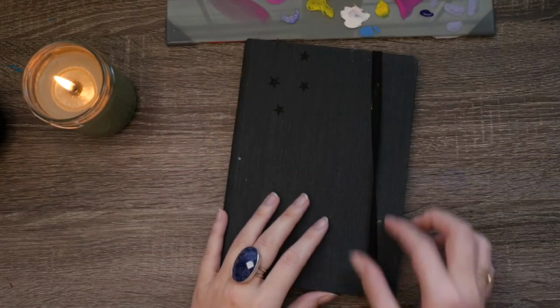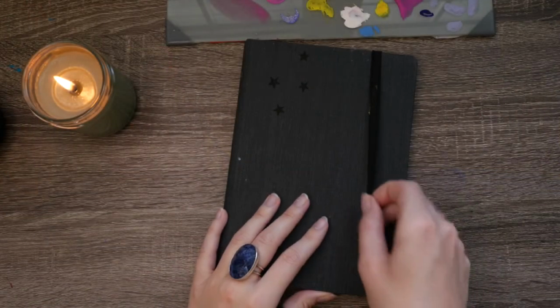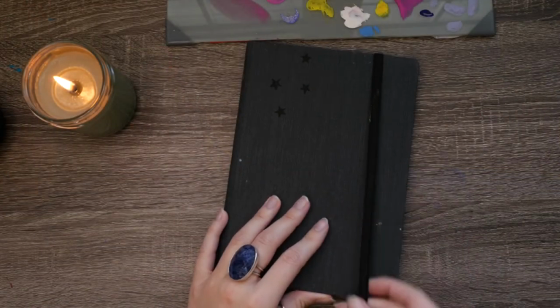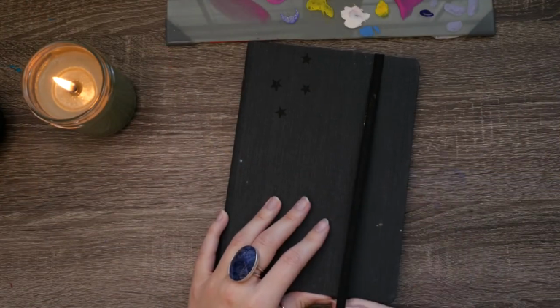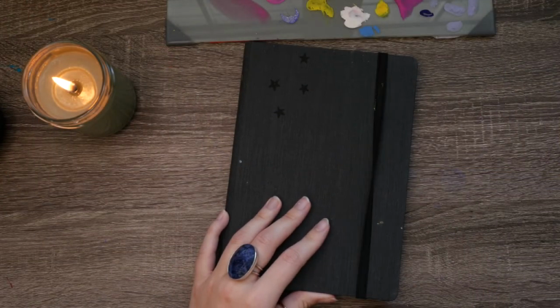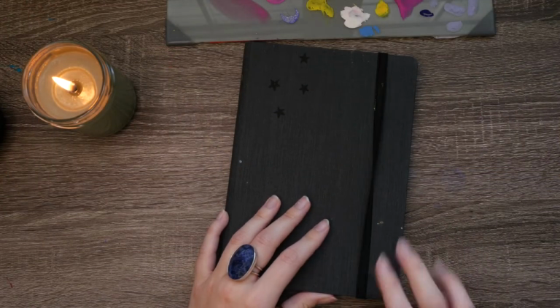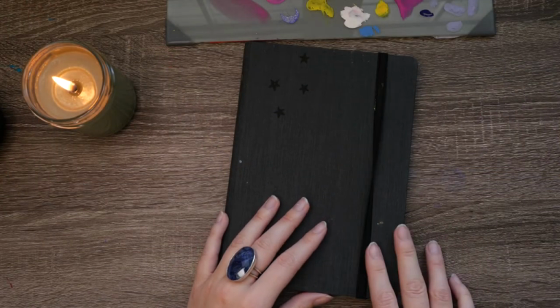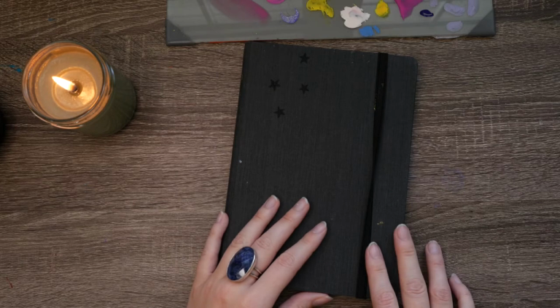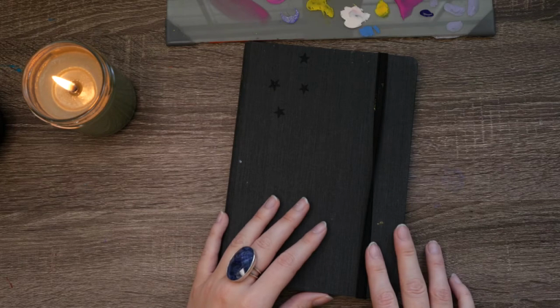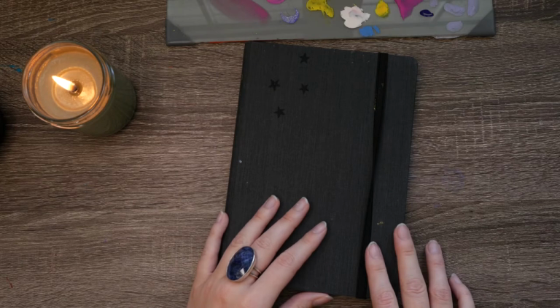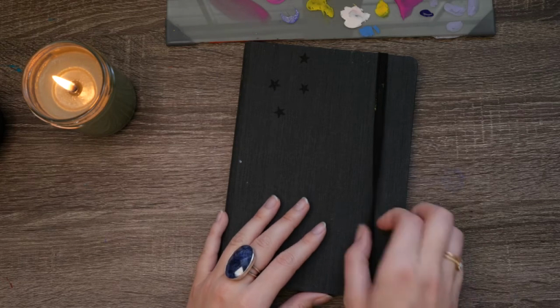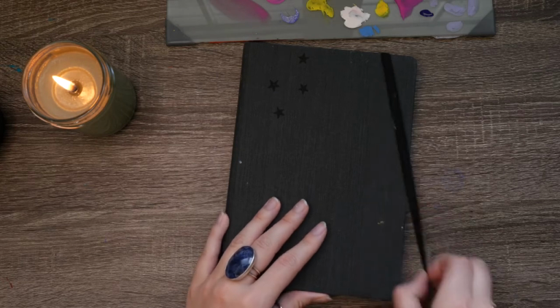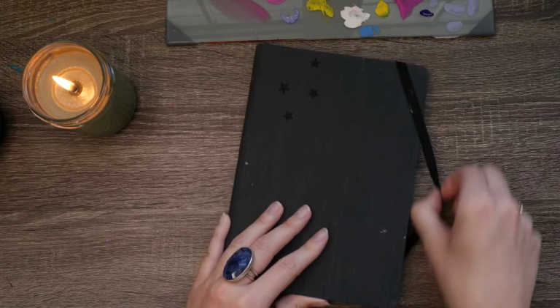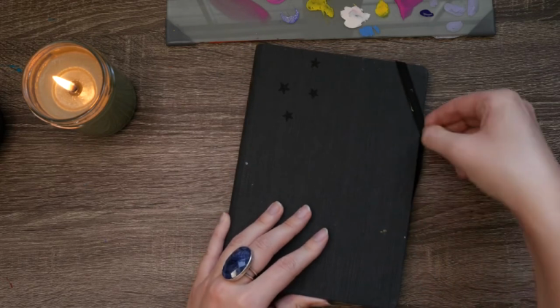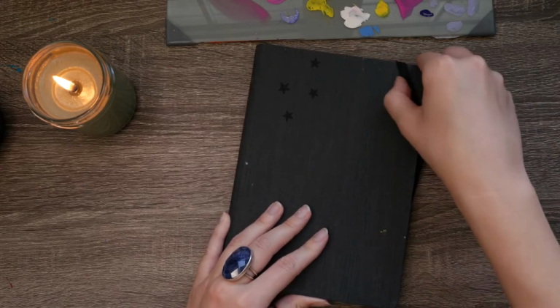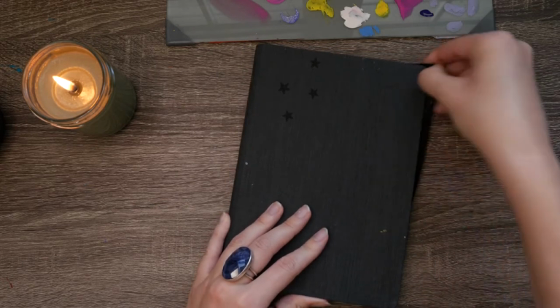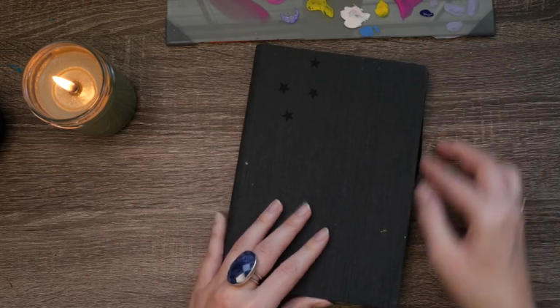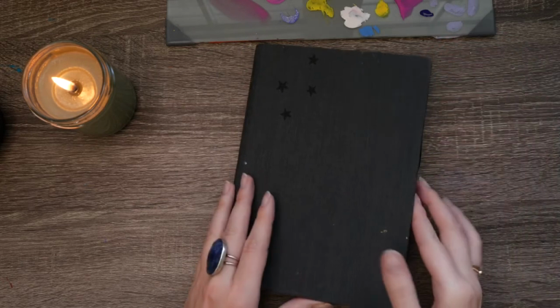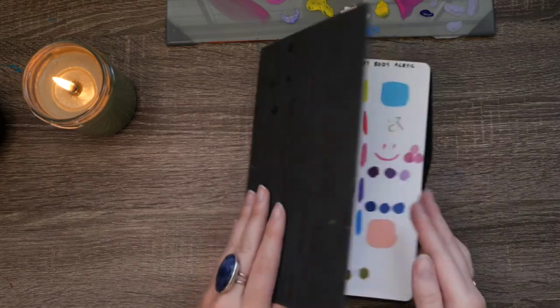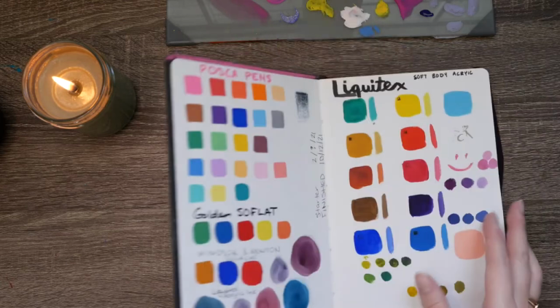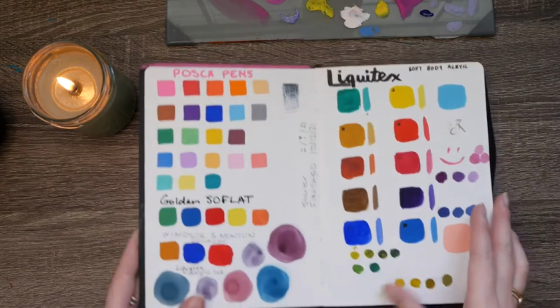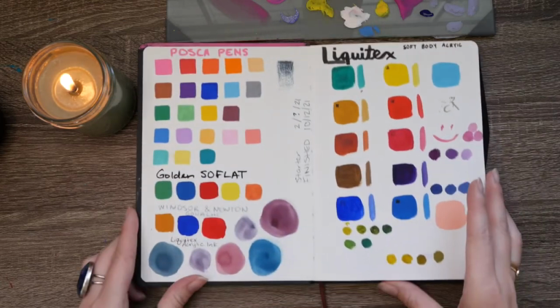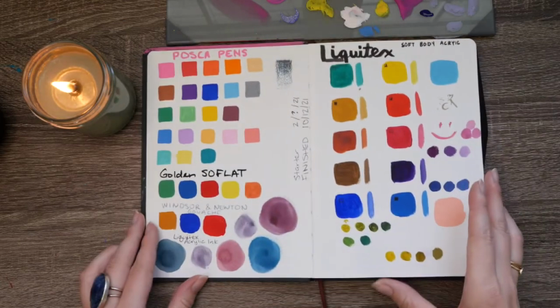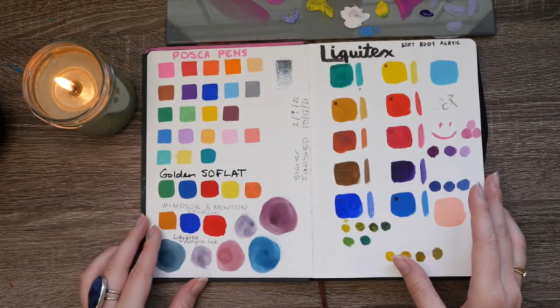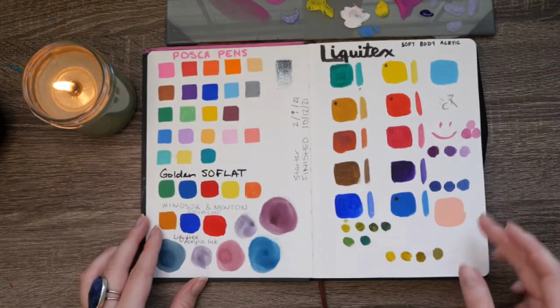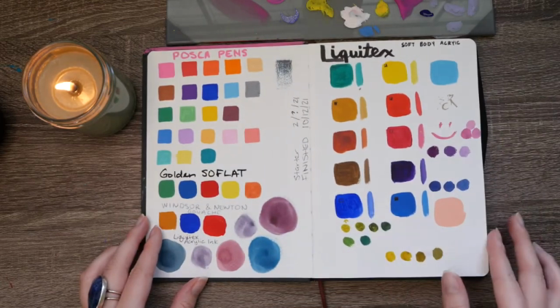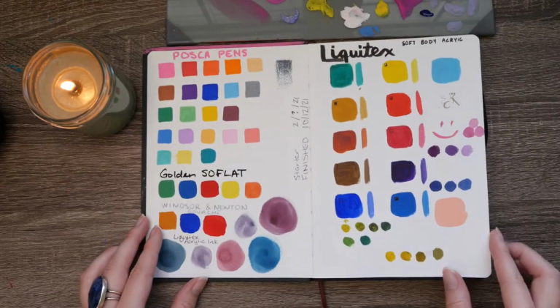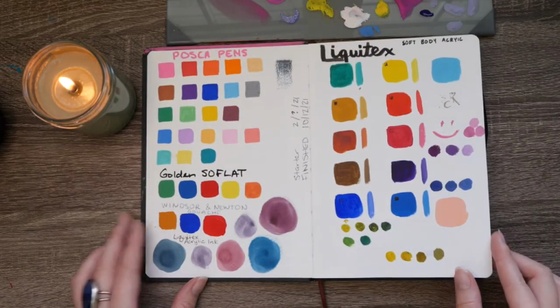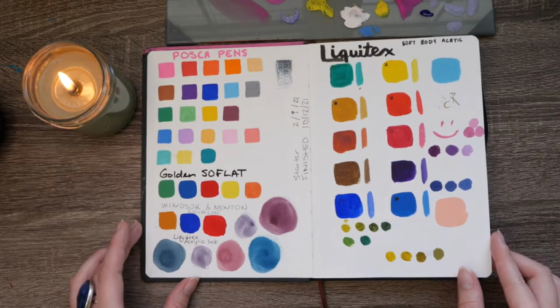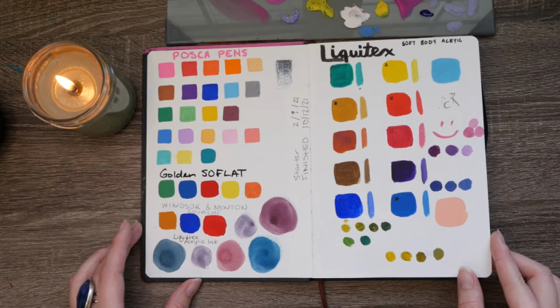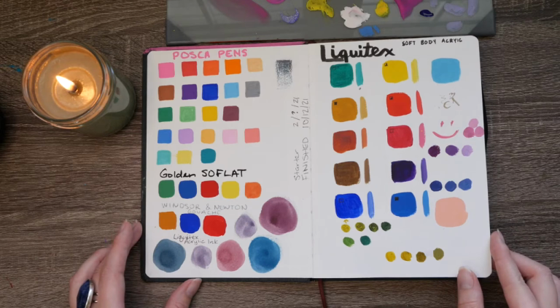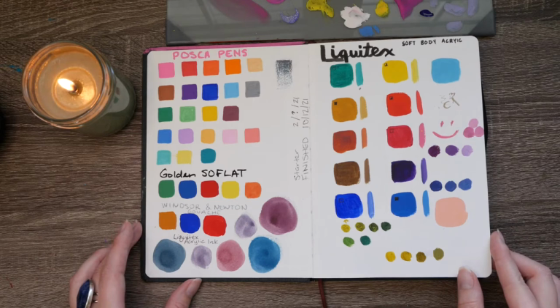The satisfying snap of an elastic band! Today I have another sketchbook tour for you. This is a Hannah Mueller watercolor sketchbook and I actually really like it a lot — I really like the size.